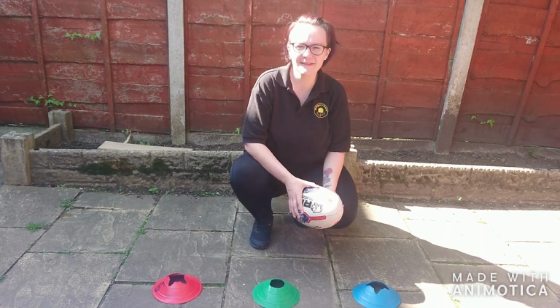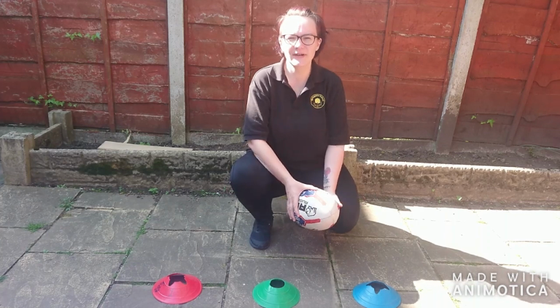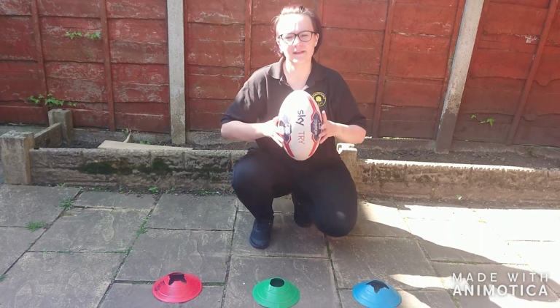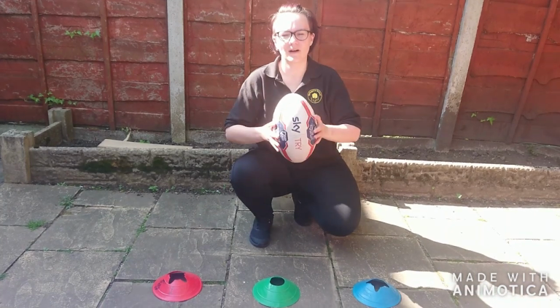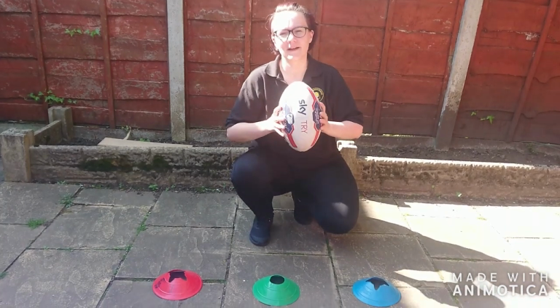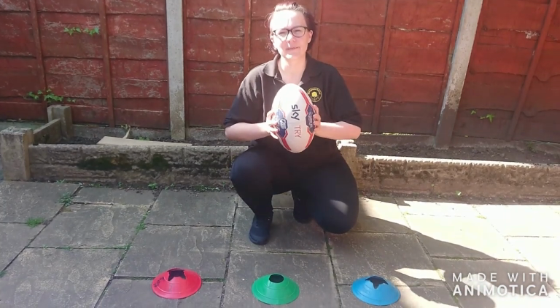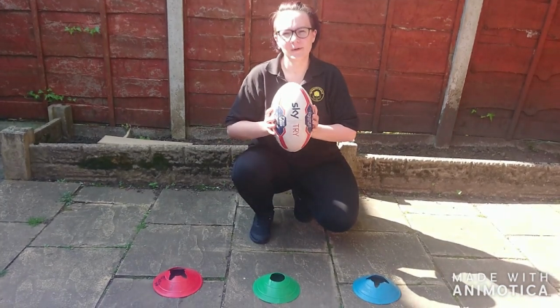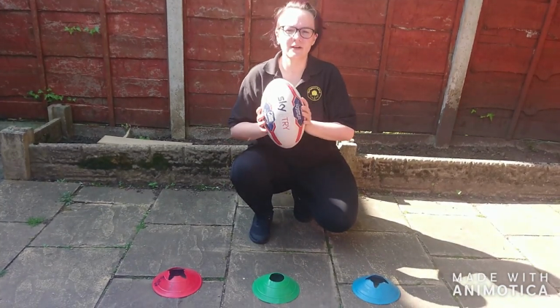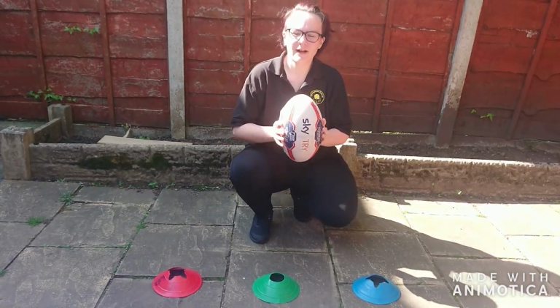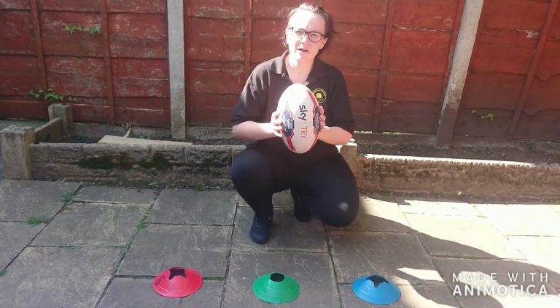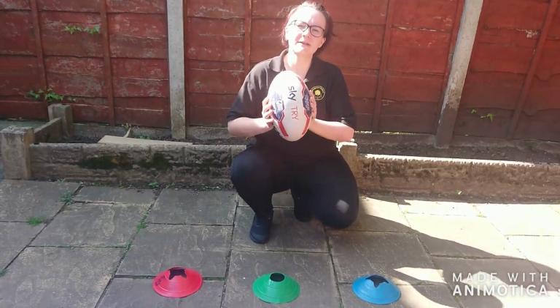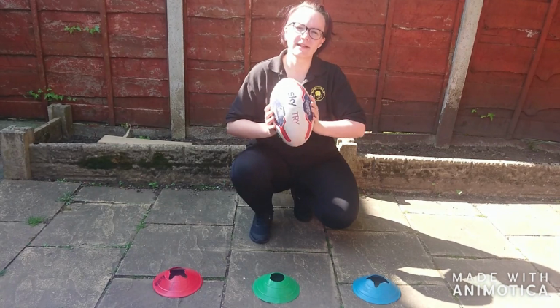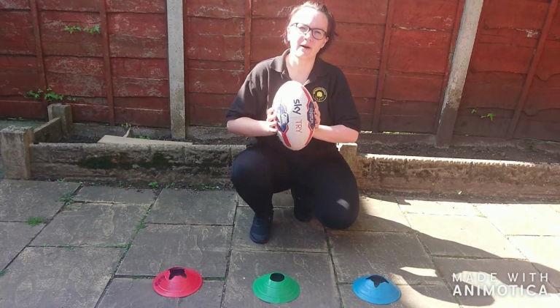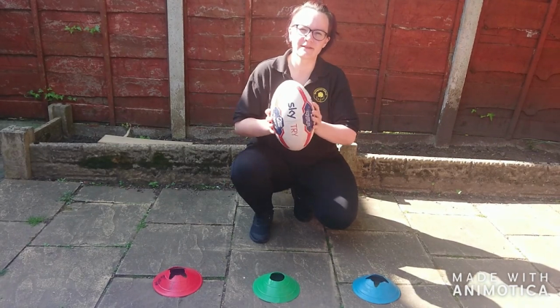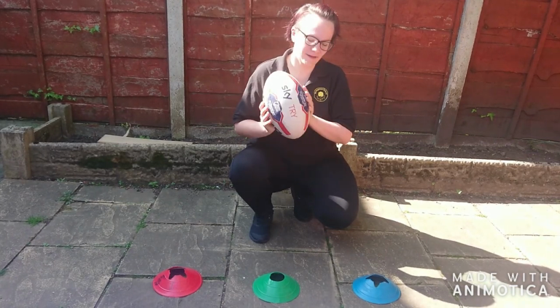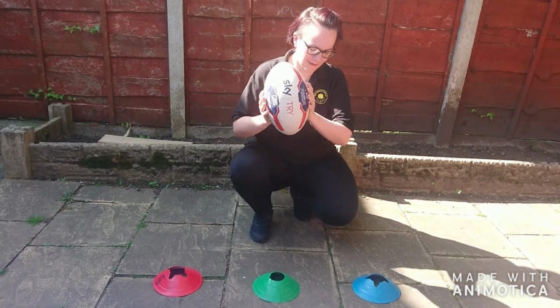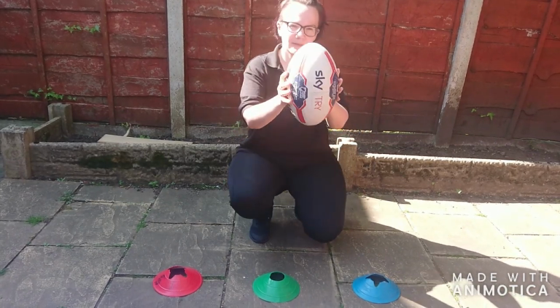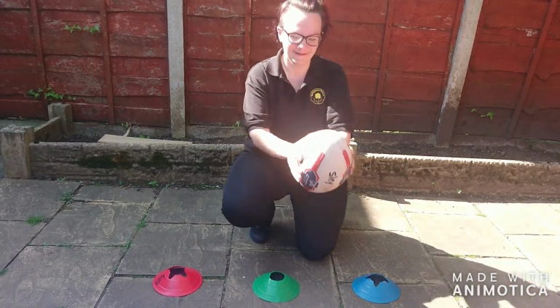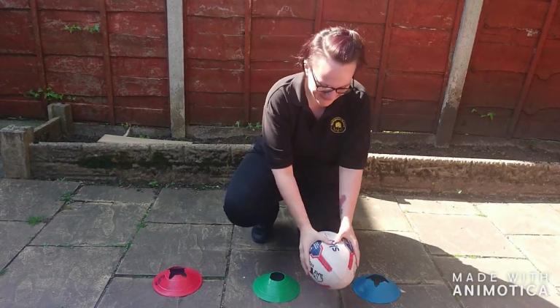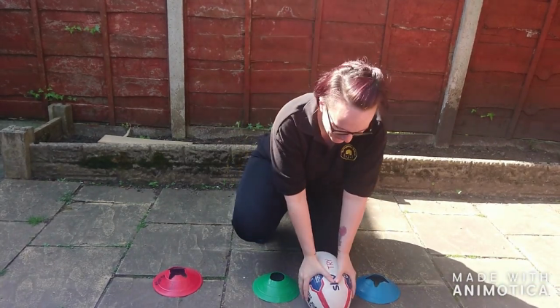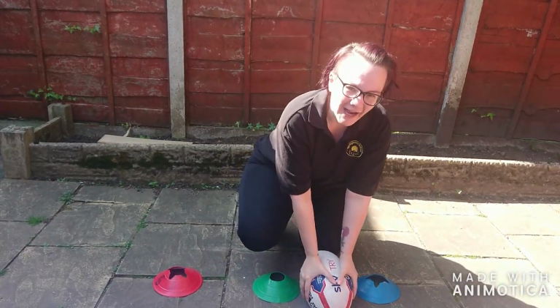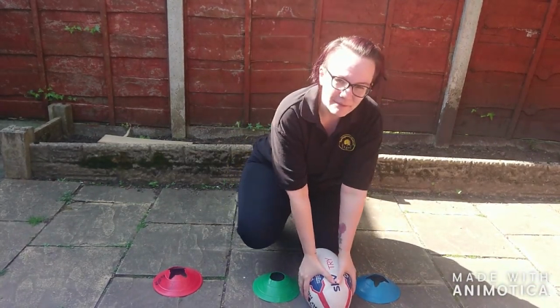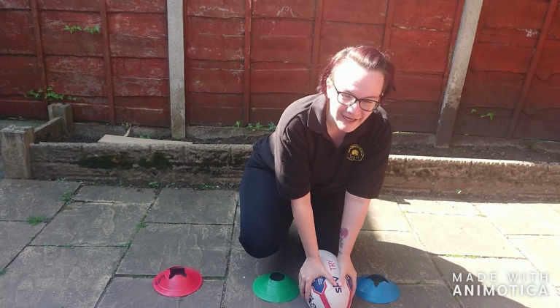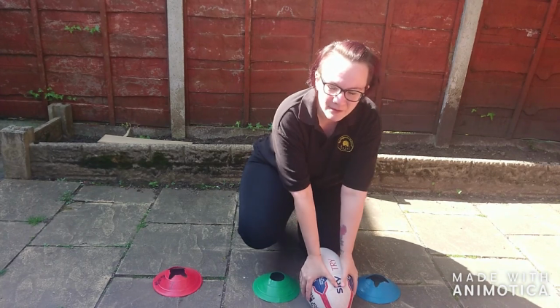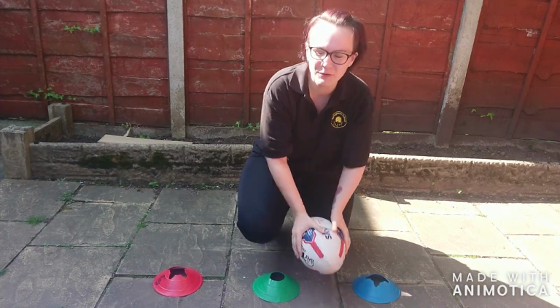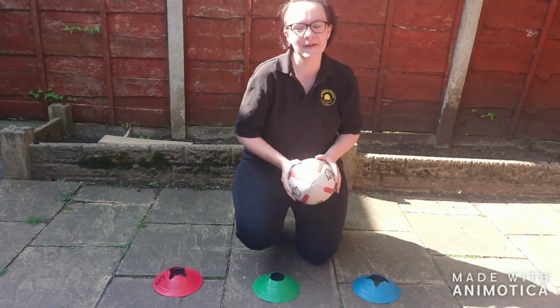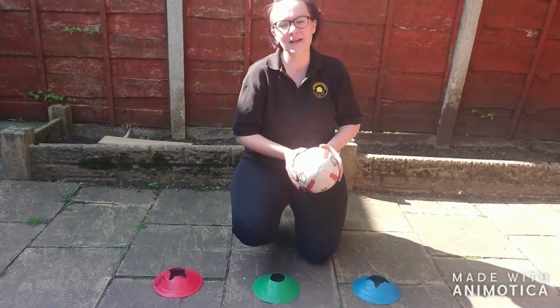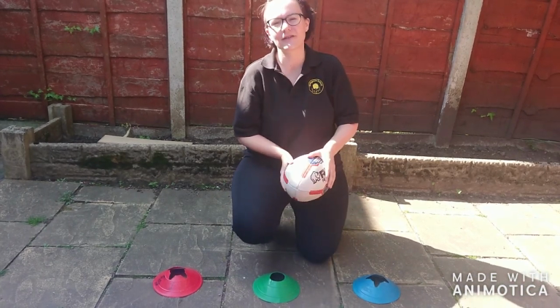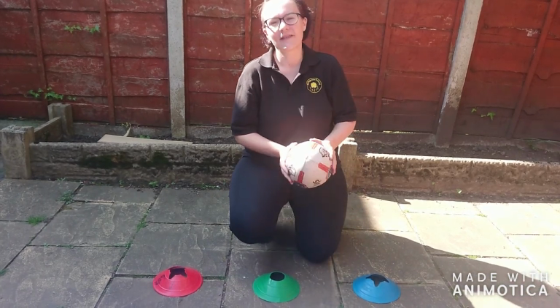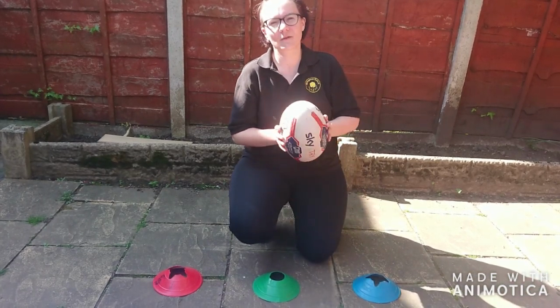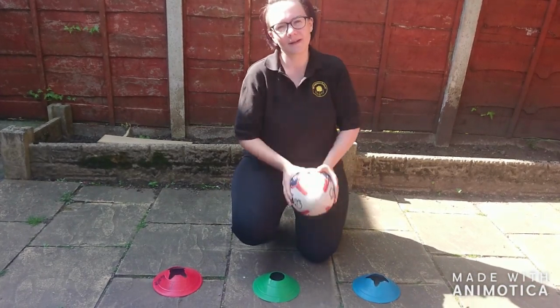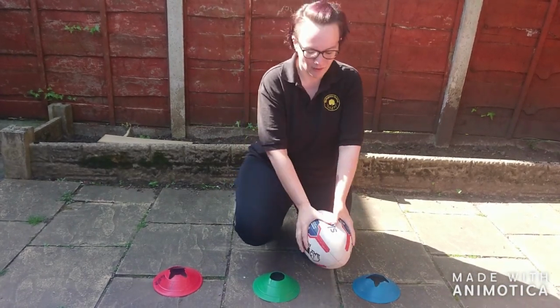Now that we're holding the ball with the right grip, we're going to score some tries. If you score a try in rugby, that's worth points. And to do that, you have to push the ball into the floor and push it down. In school, we tell the children they have to squash the ball into the floor.